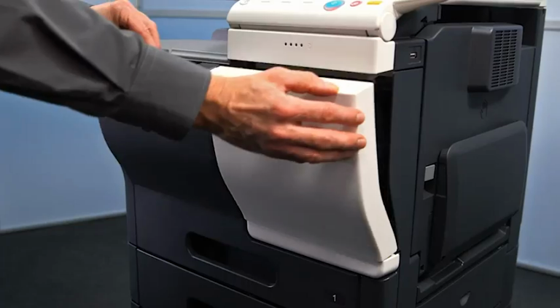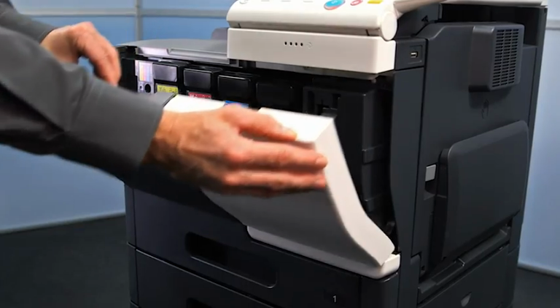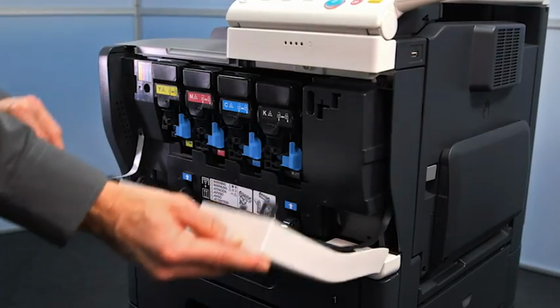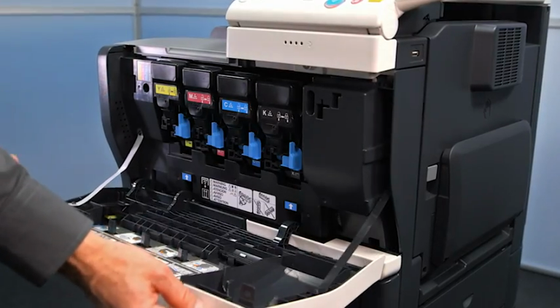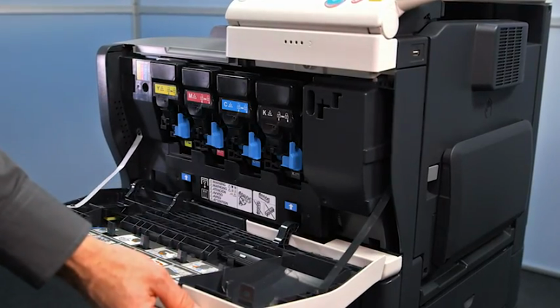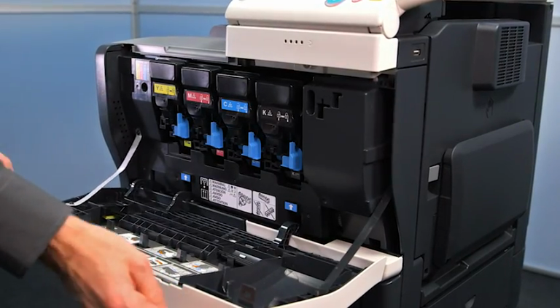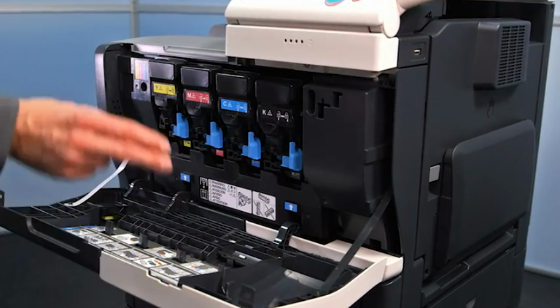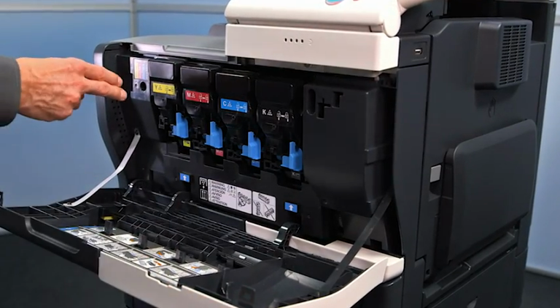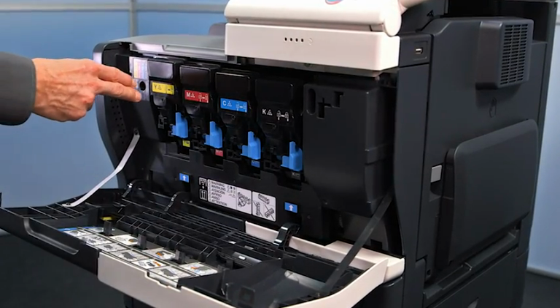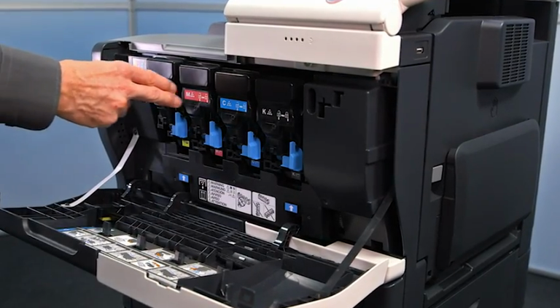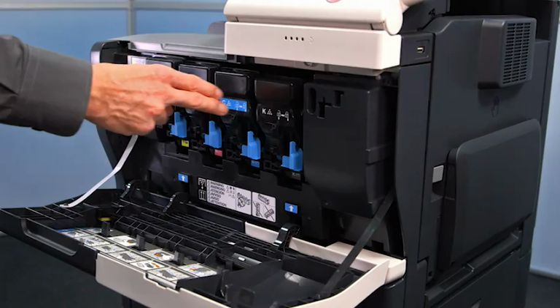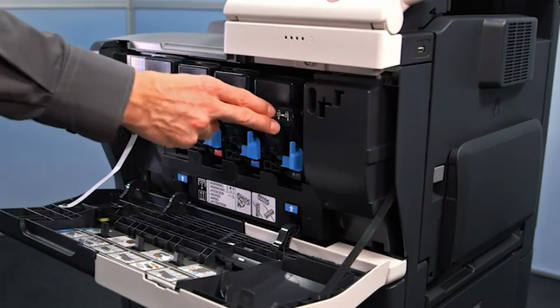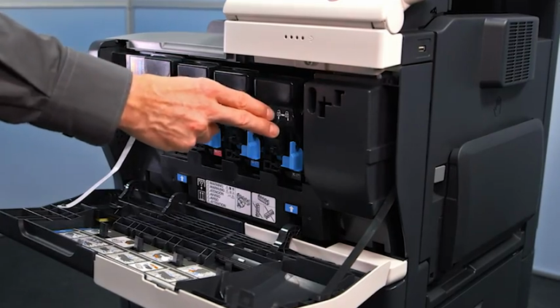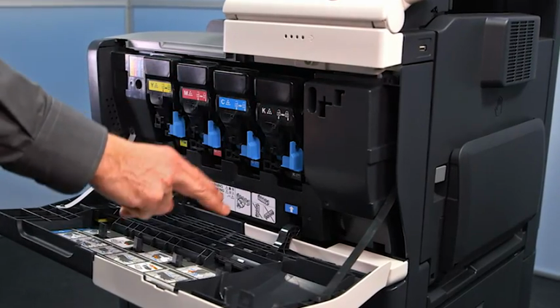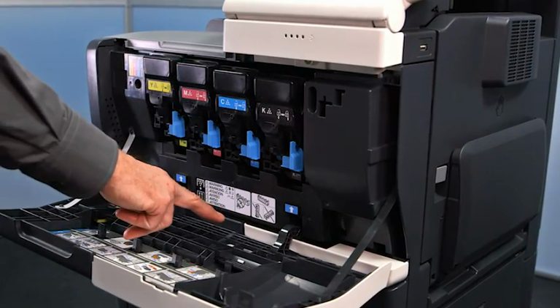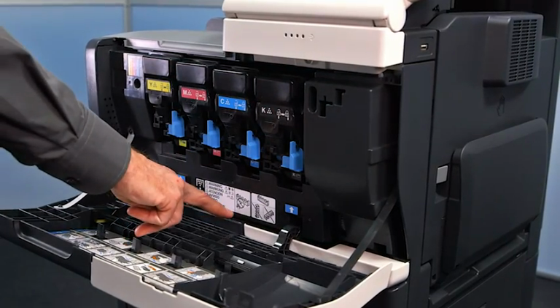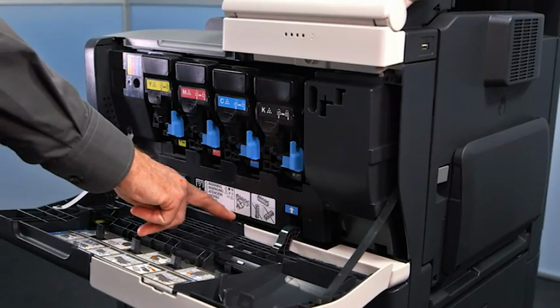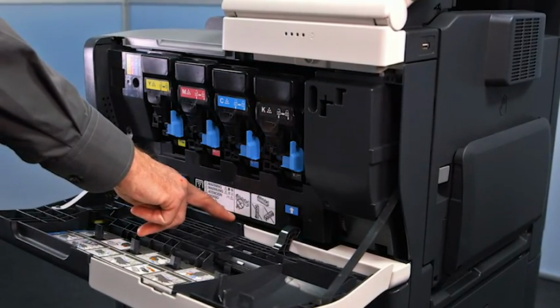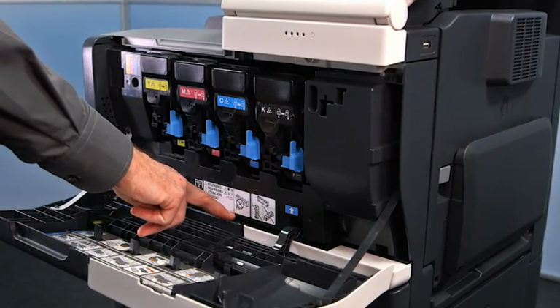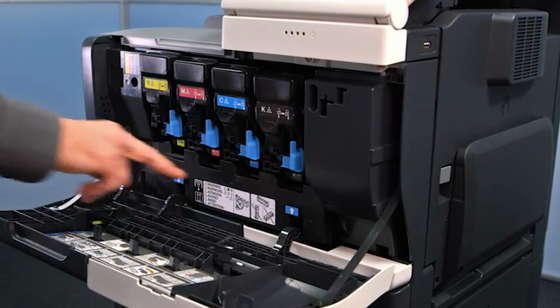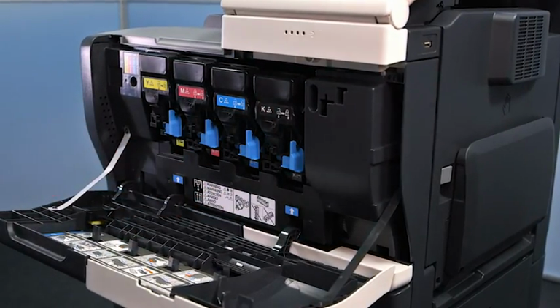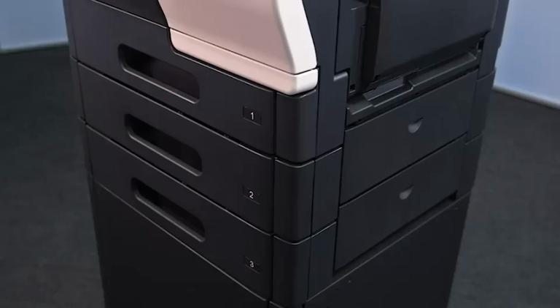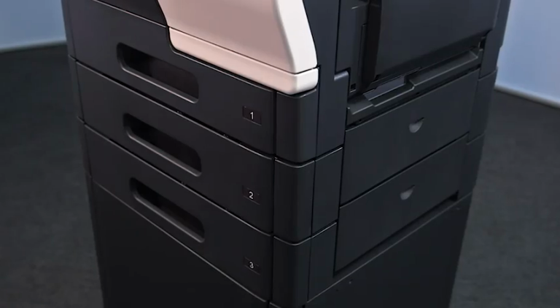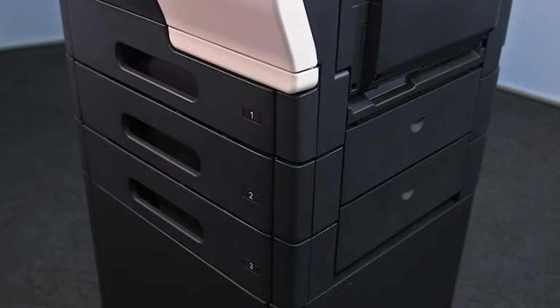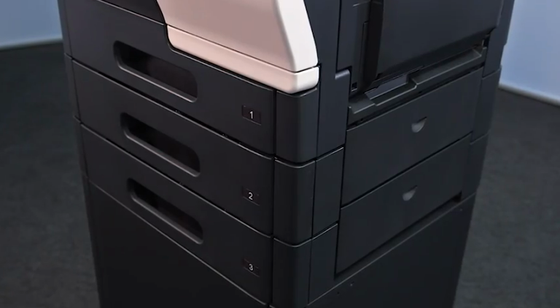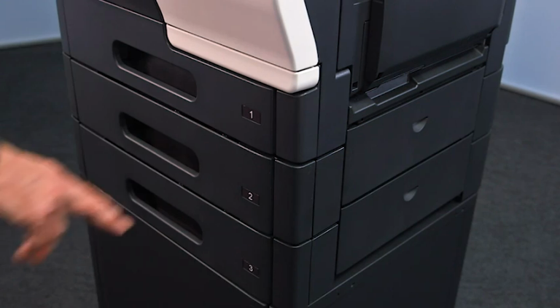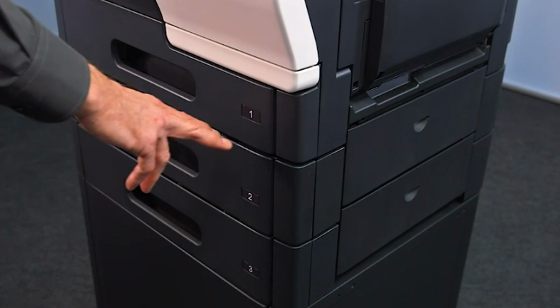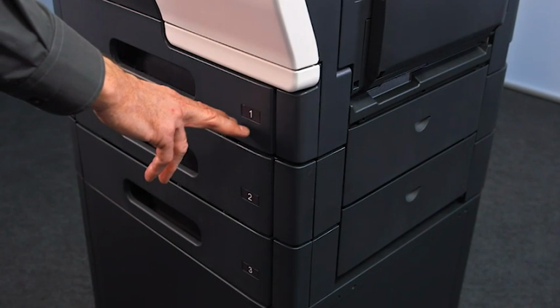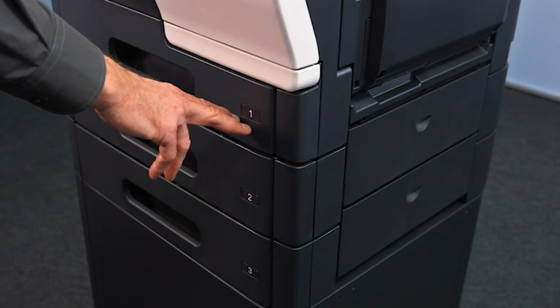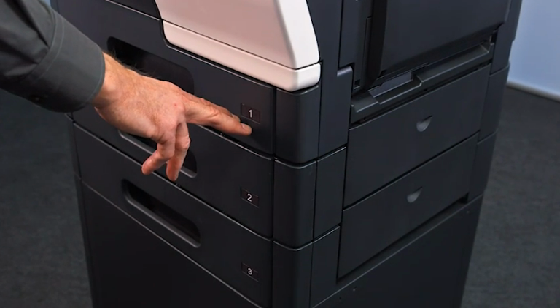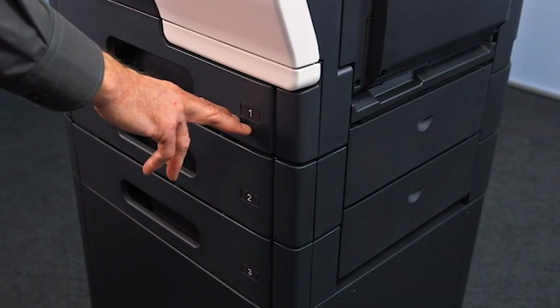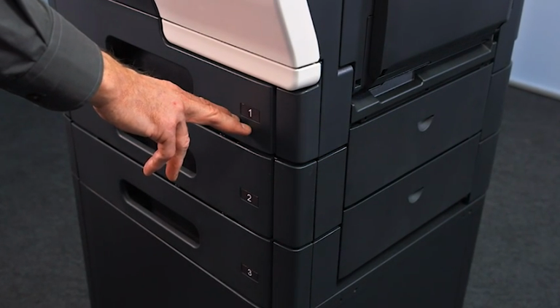Behind the front cover you can find the toner cartridges, the imaging unit and the waste toner bottle. Your system is equipped with one paper tray as standard.